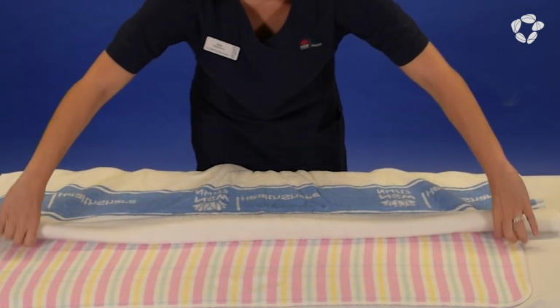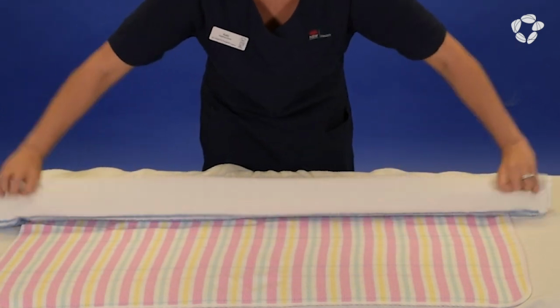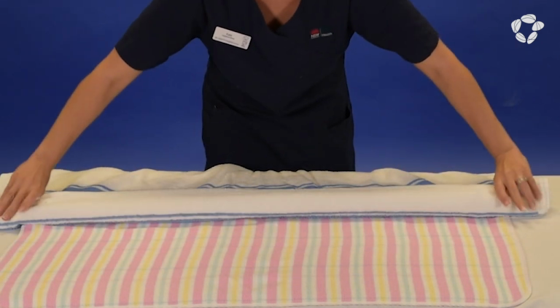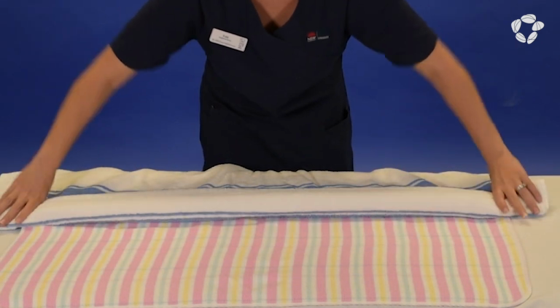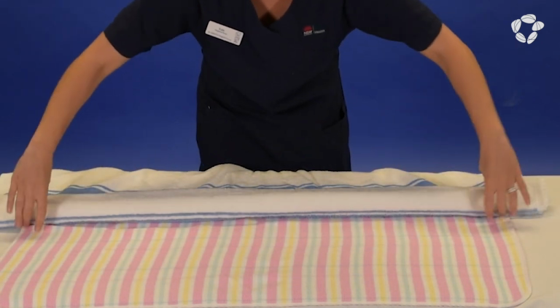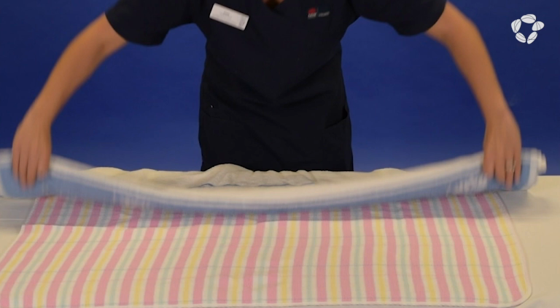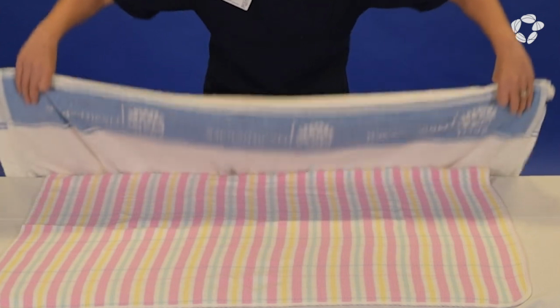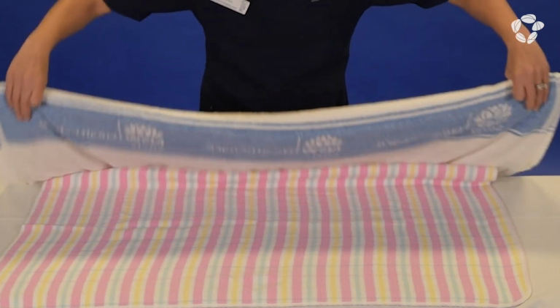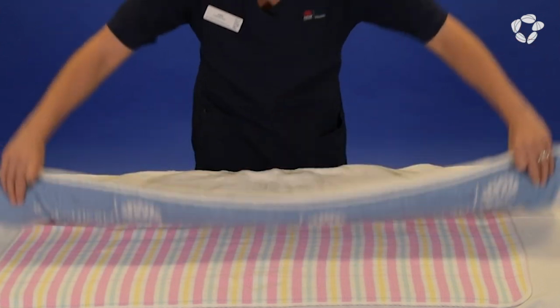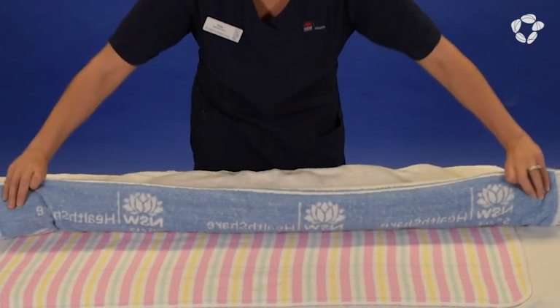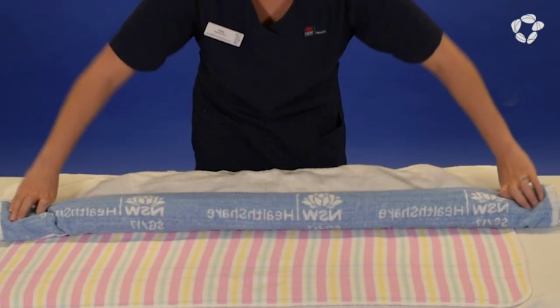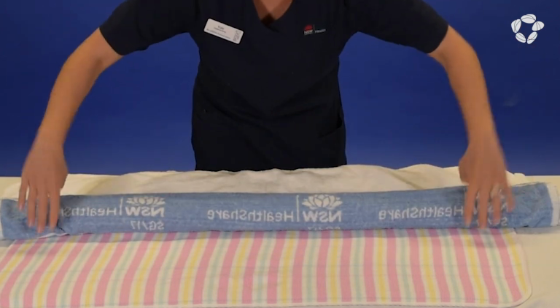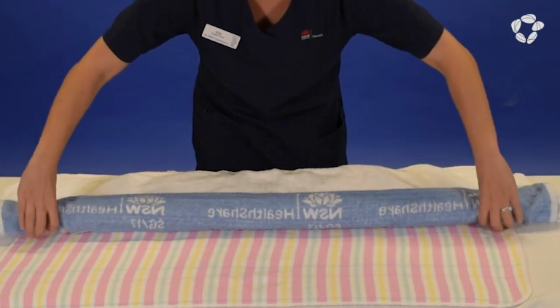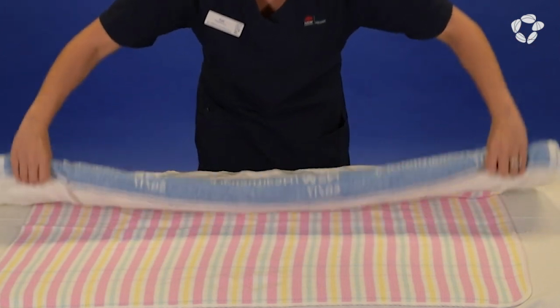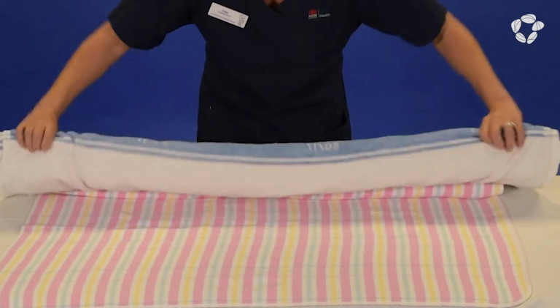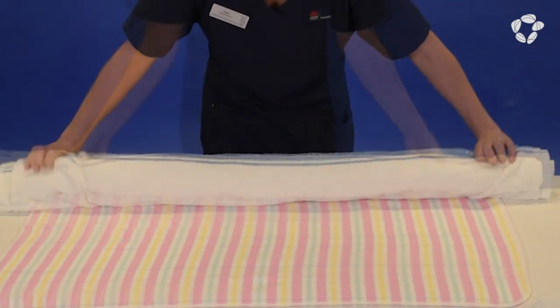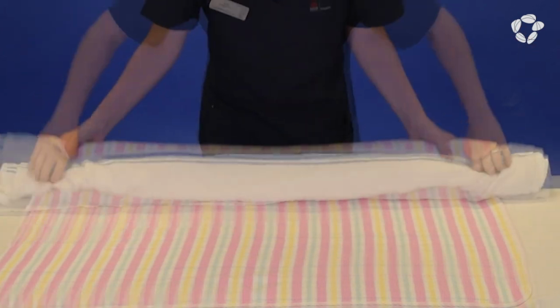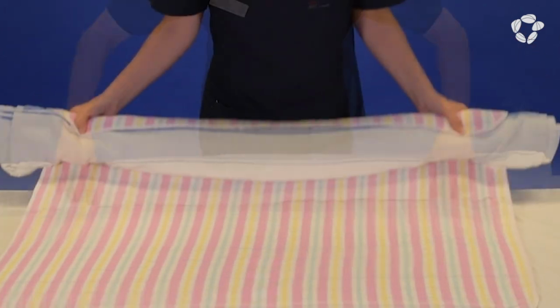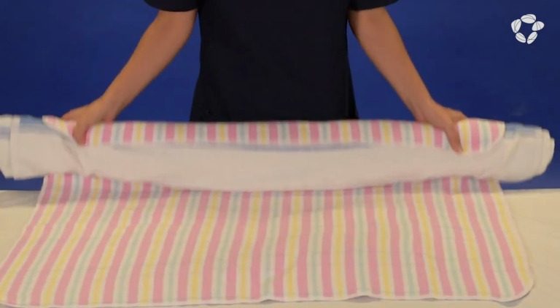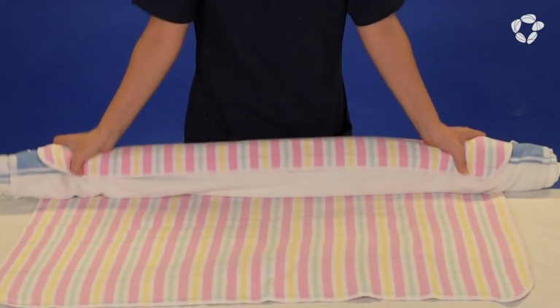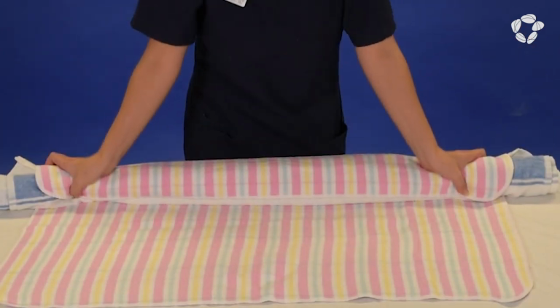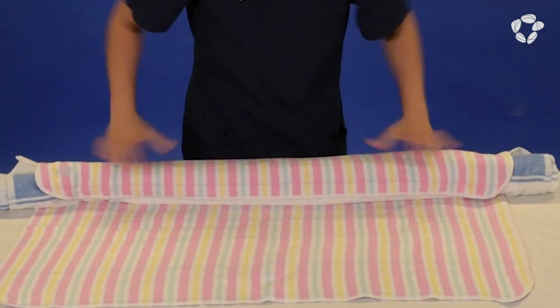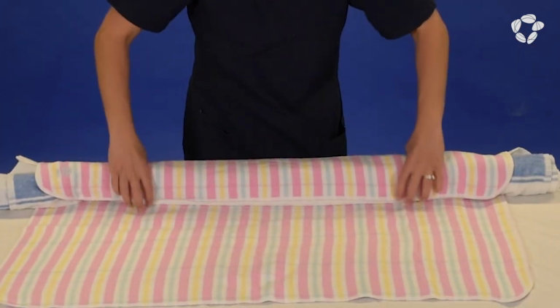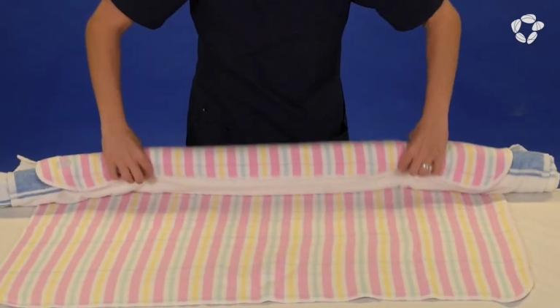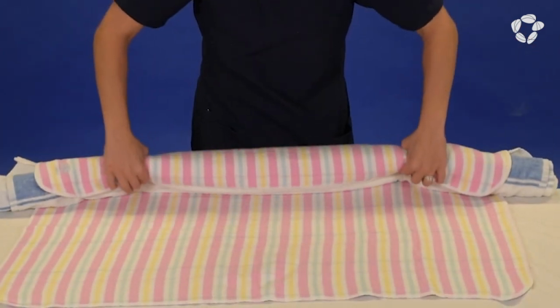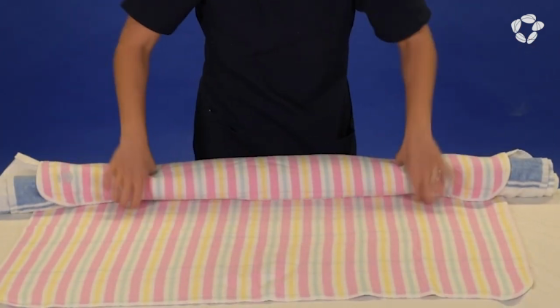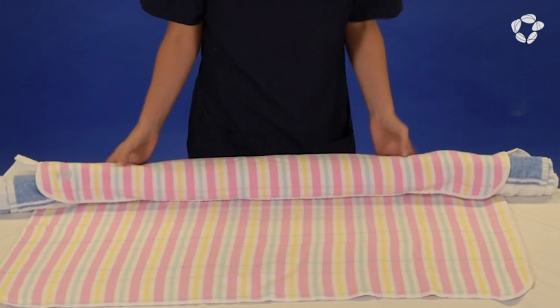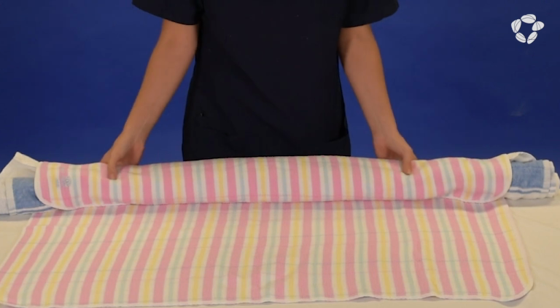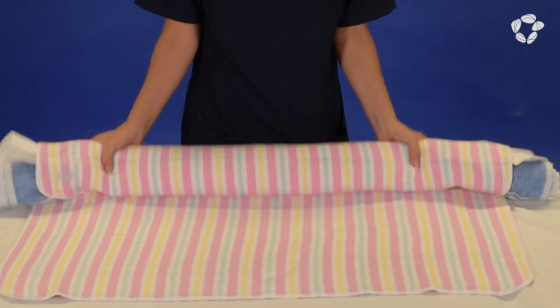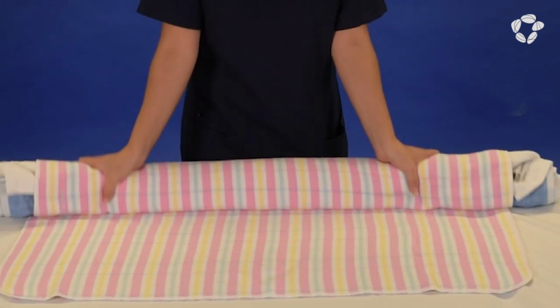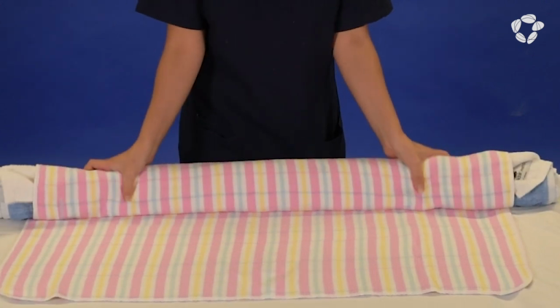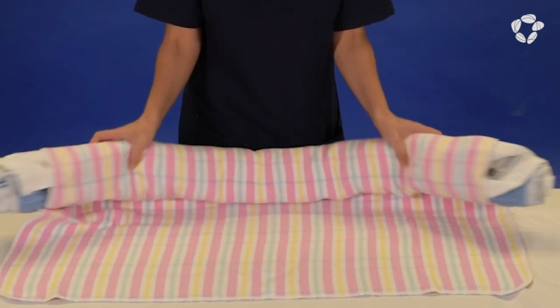Place the towel roll on top of the wrap at the top border. Fold the wrap over the towel roll two or three times, or more if you're using a long wrap.